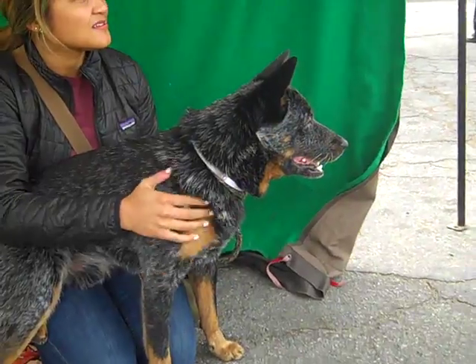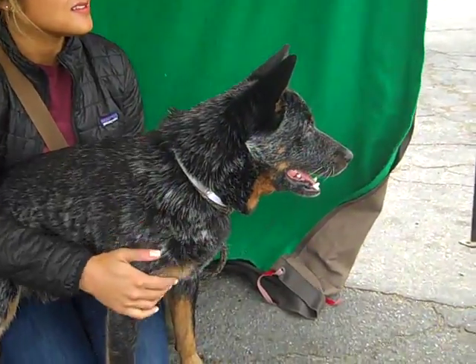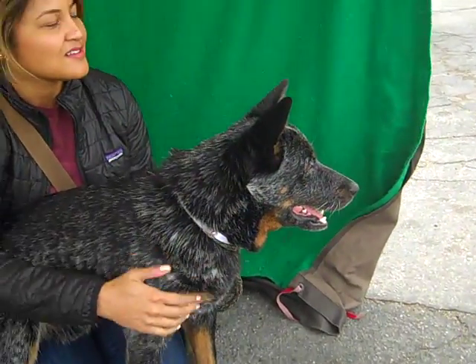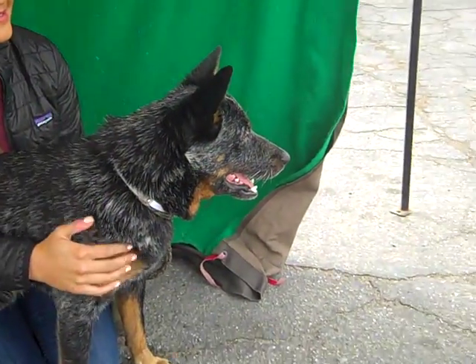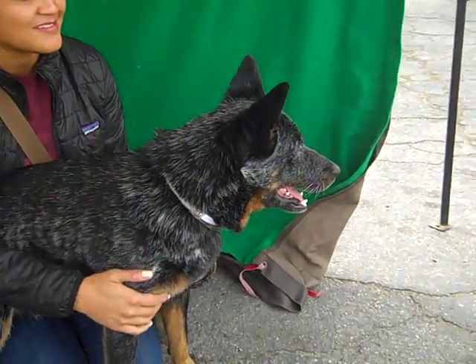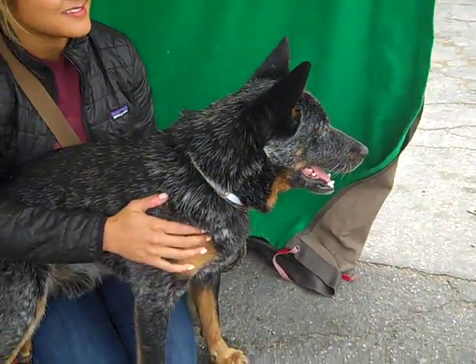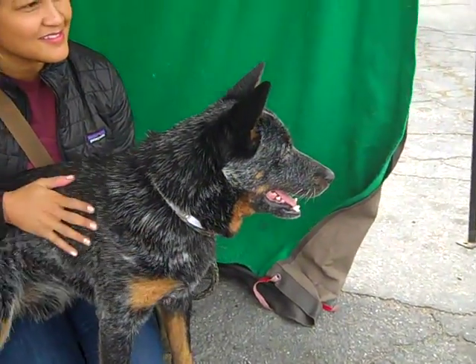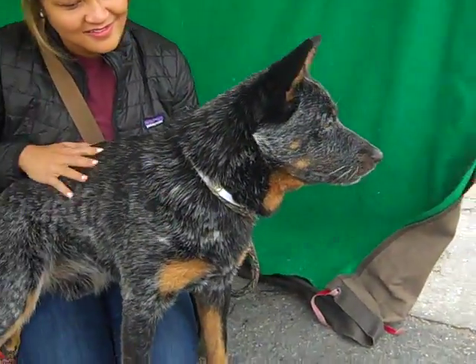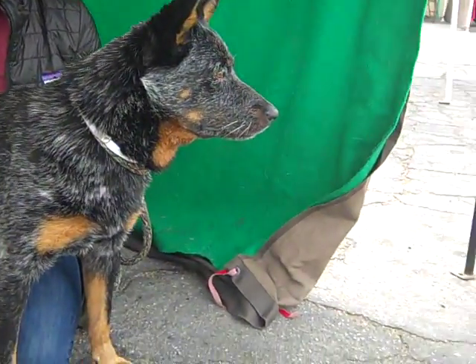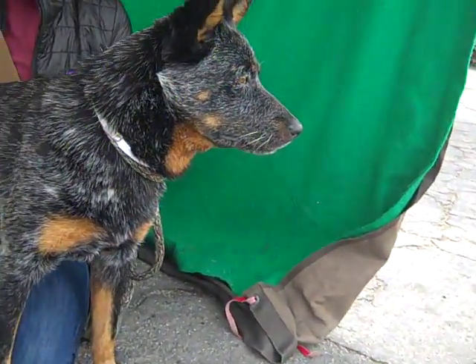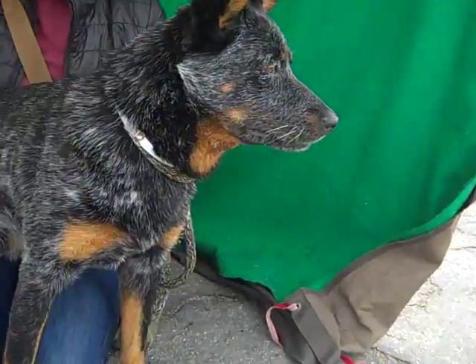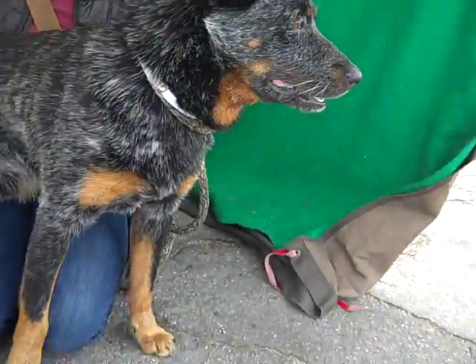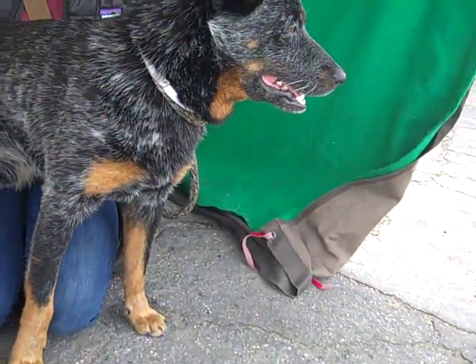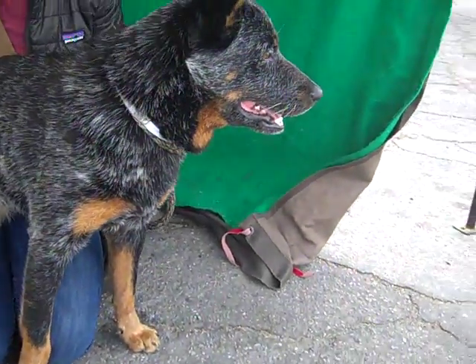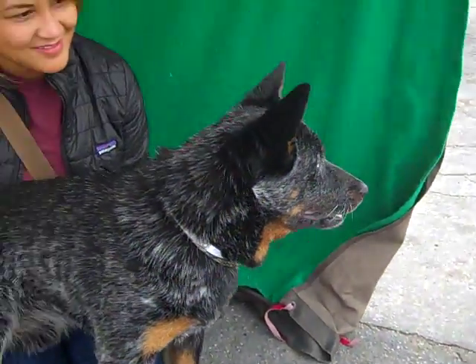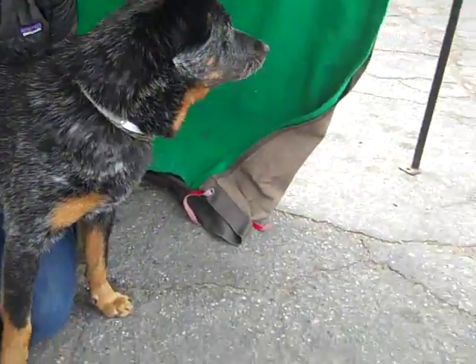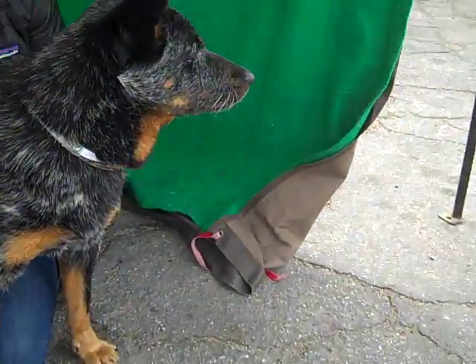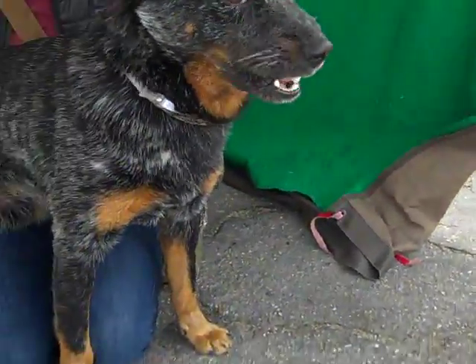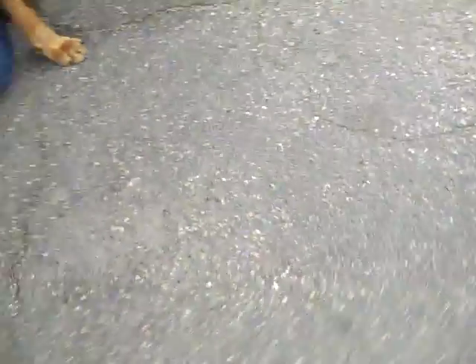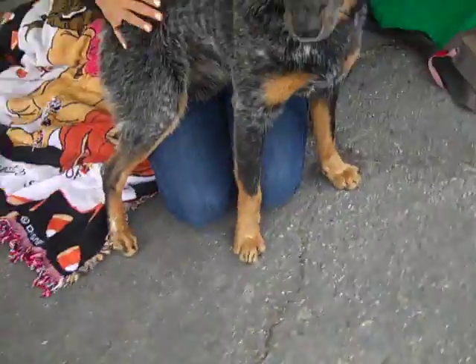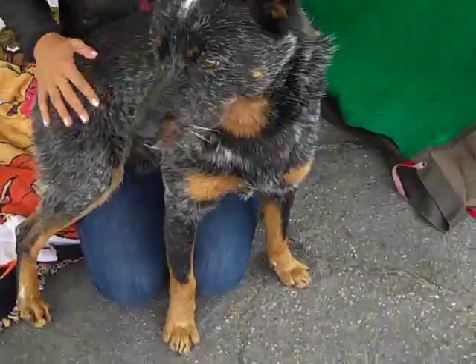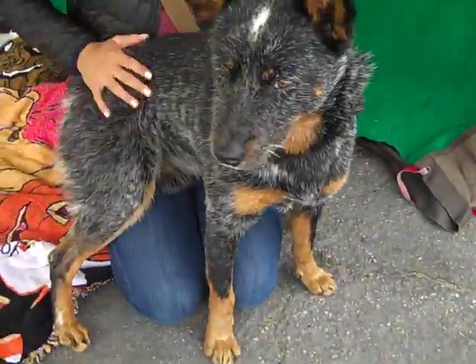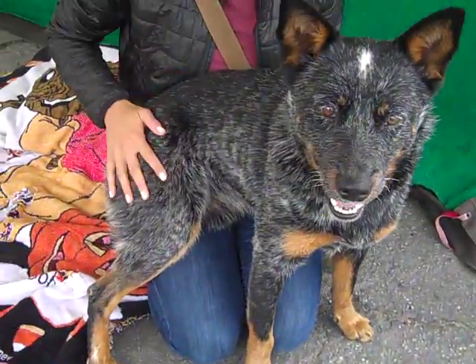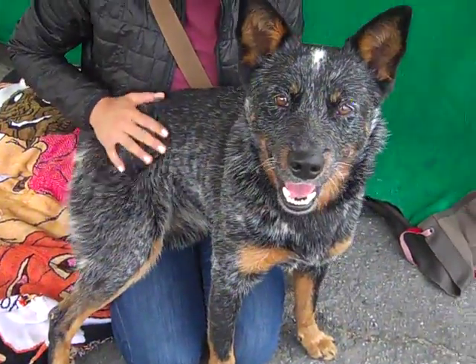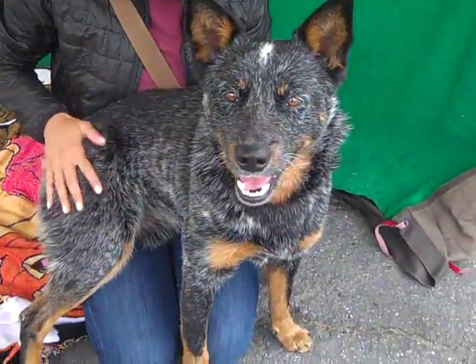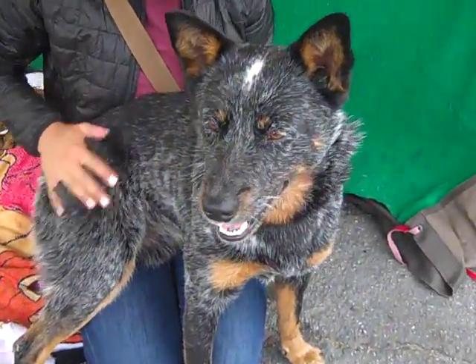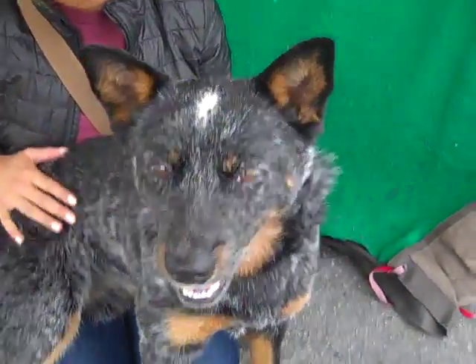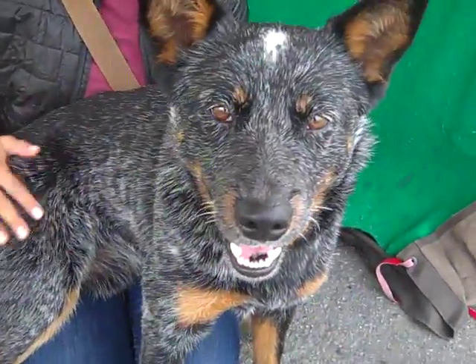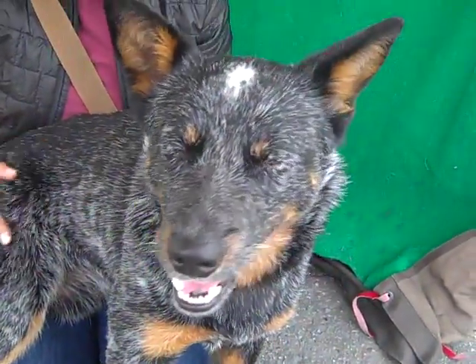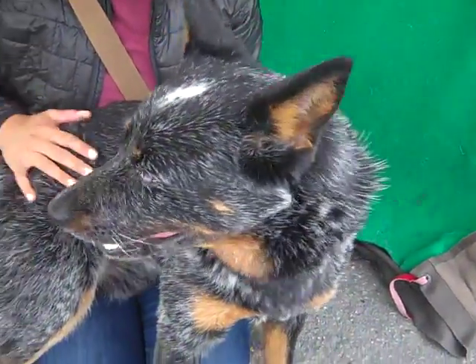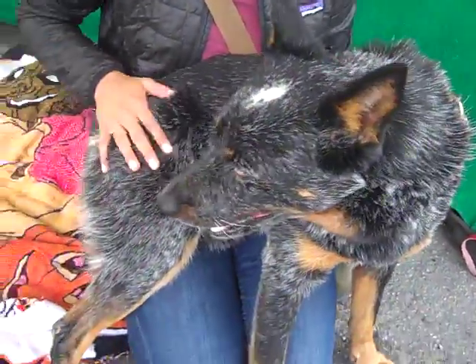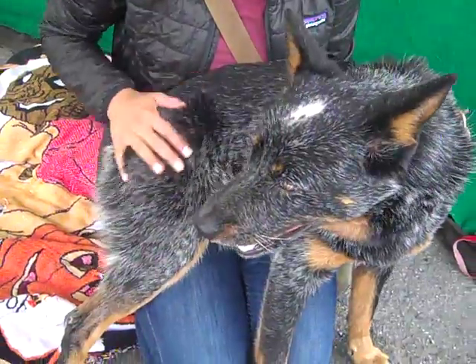He's just going to make an awesome companion and a great family dog. So come on down and meet Bandit at the Baldwin Park shelter today and see this gorgeous boy for yourself. There he is — look at that beautiful face. Oh, he's beautiful. What a sweet boy.